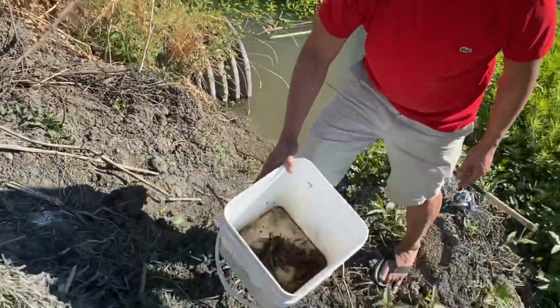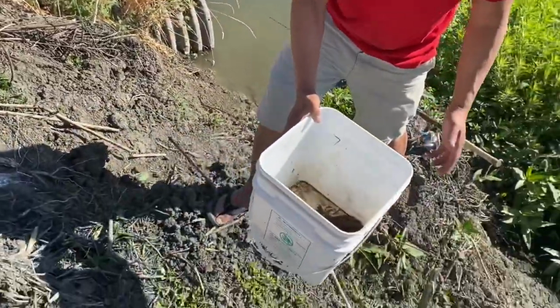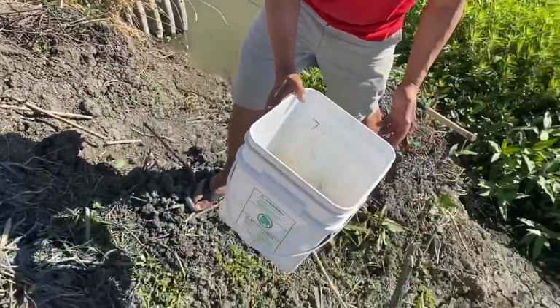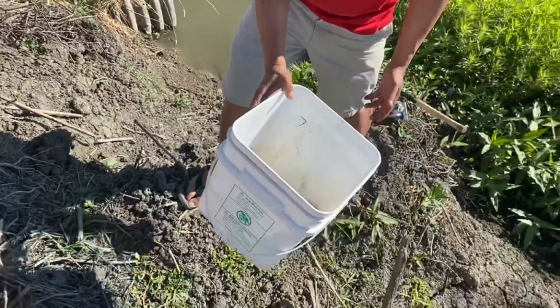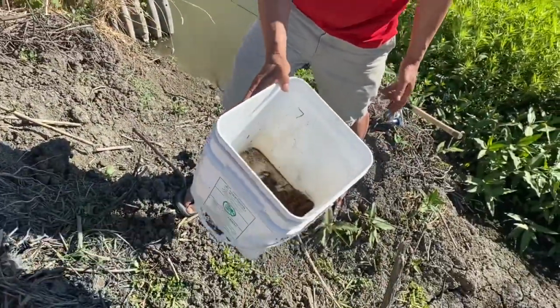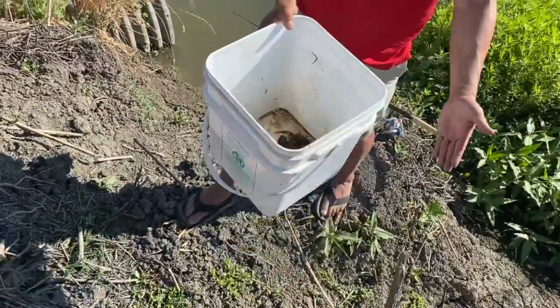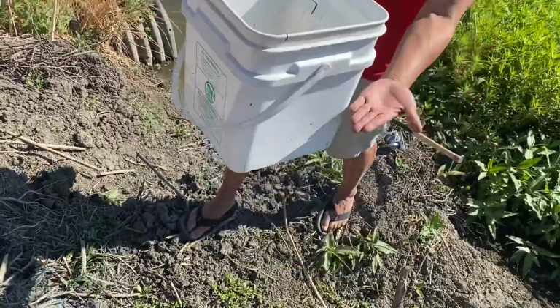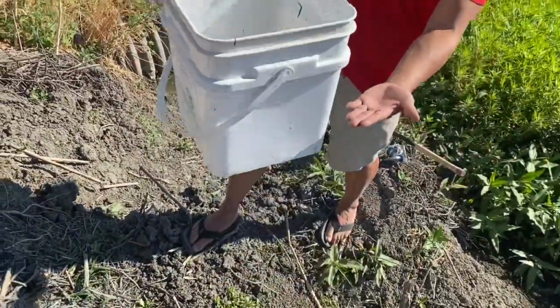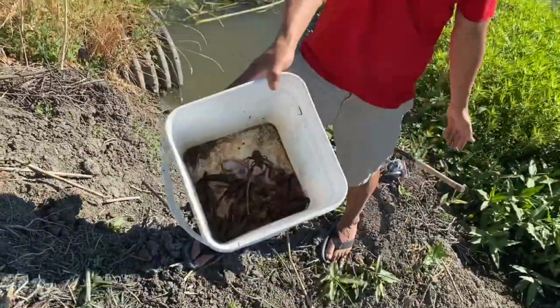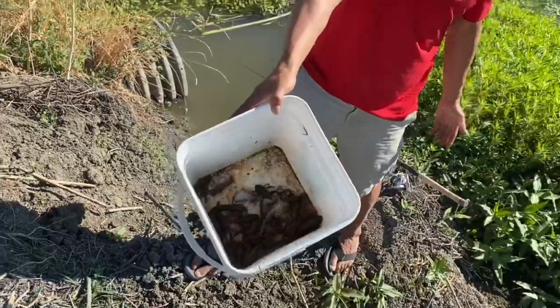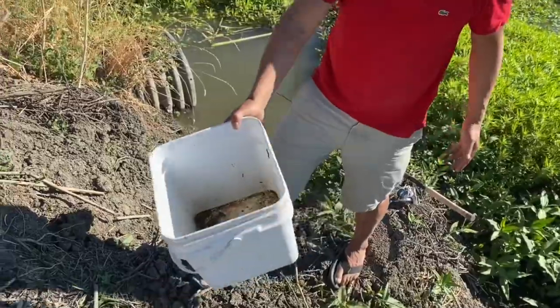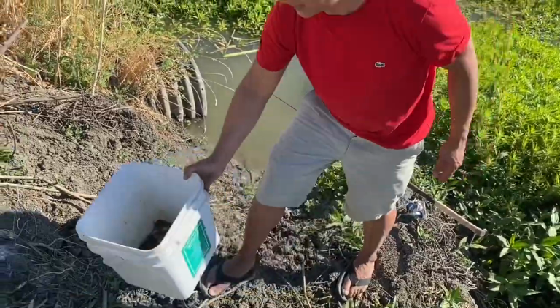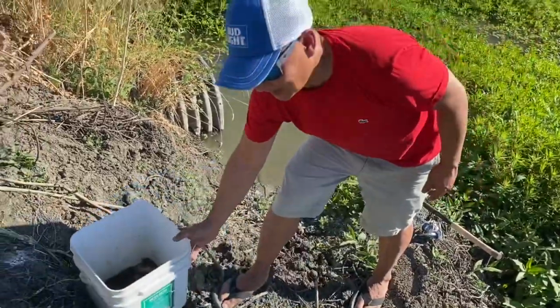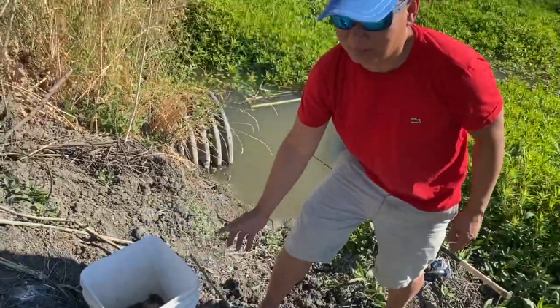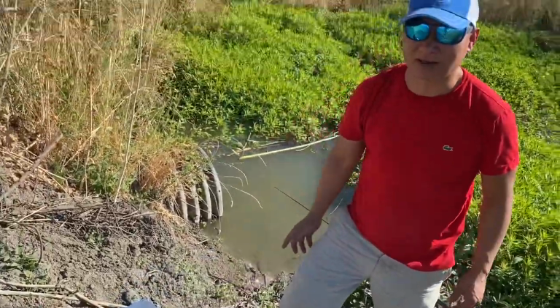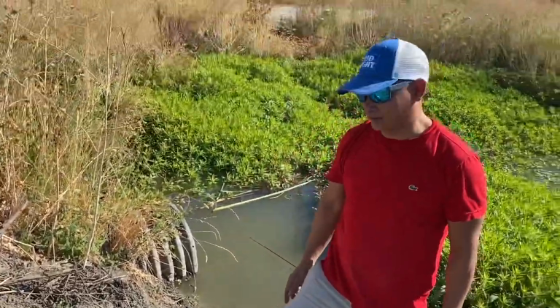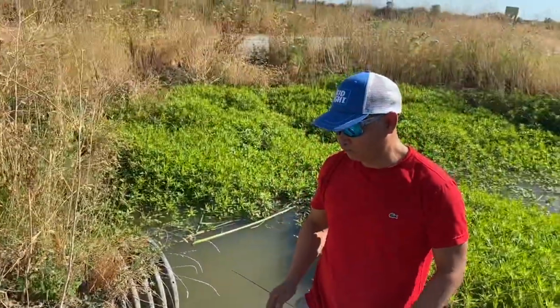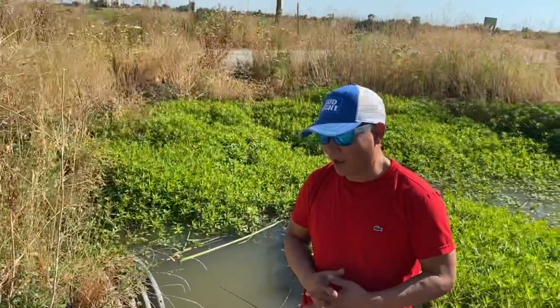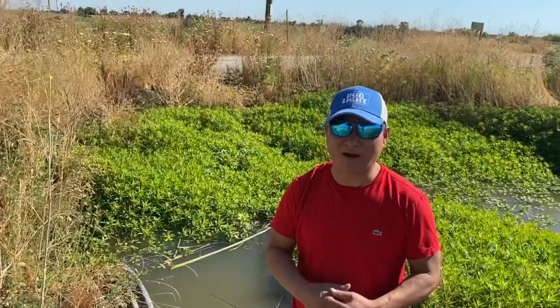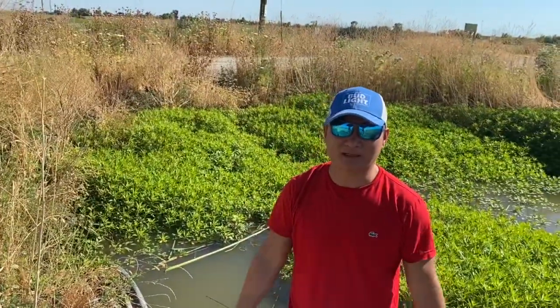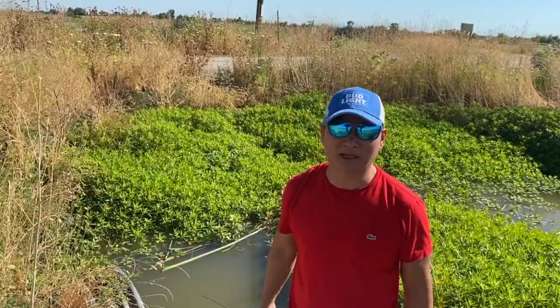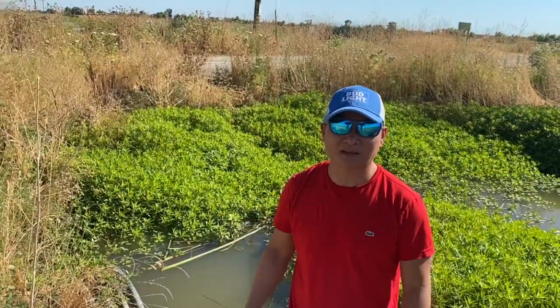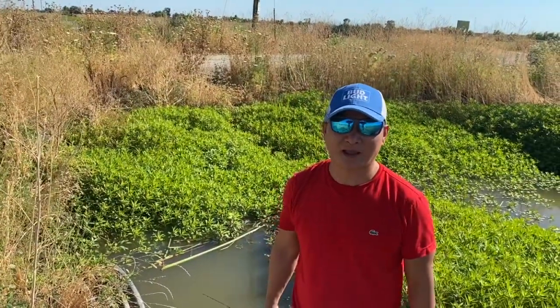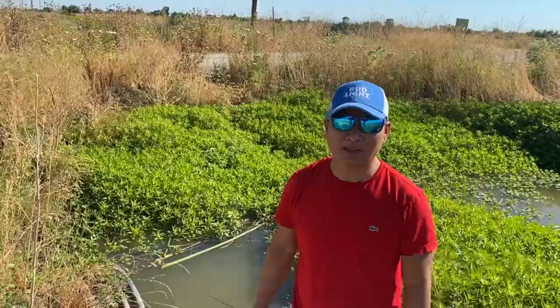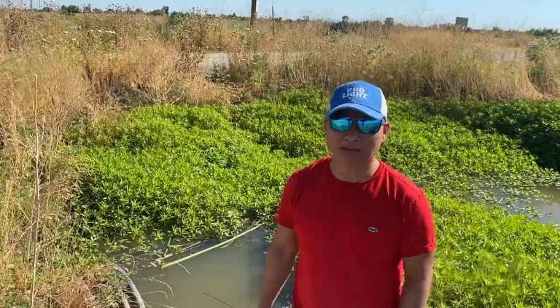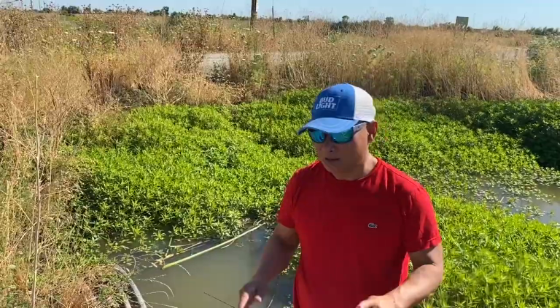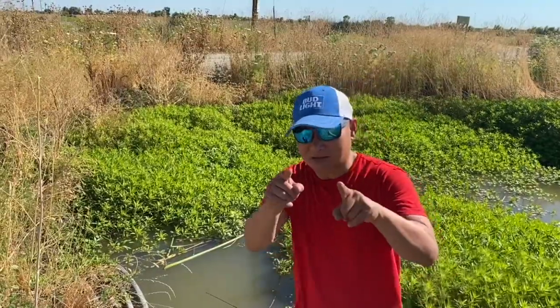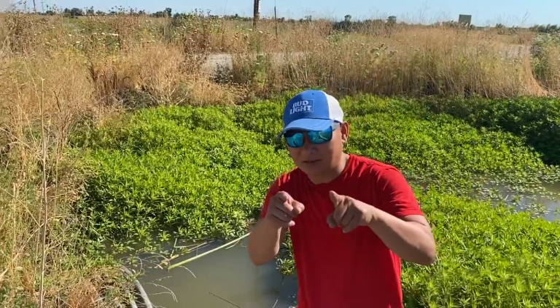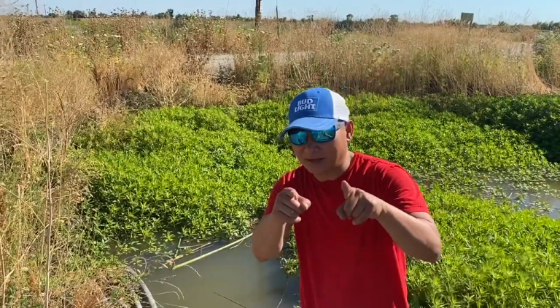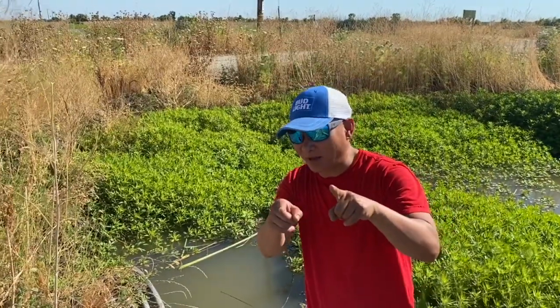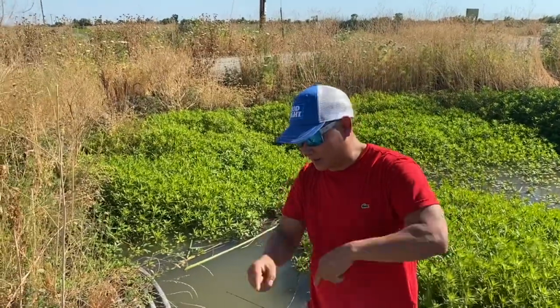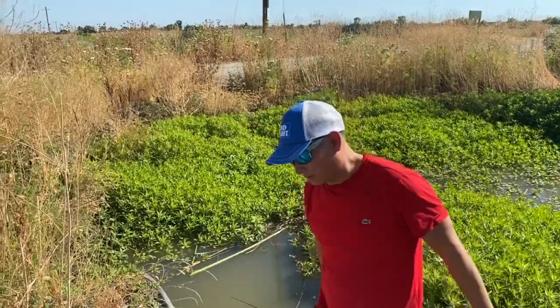I need to catch at least half a bucket to make a boil. It's gonna take me probably at least half an hour to catch half a bucket. So stay tuned if I come back and catch any more.